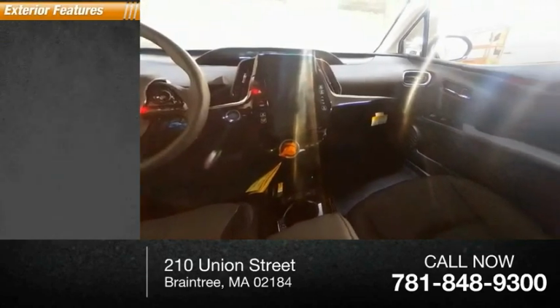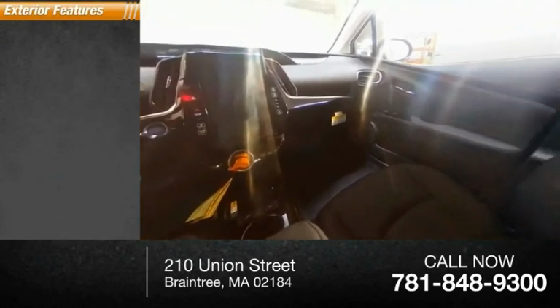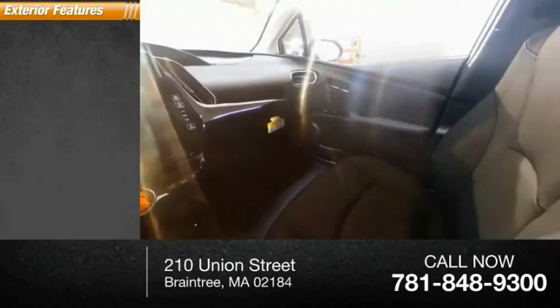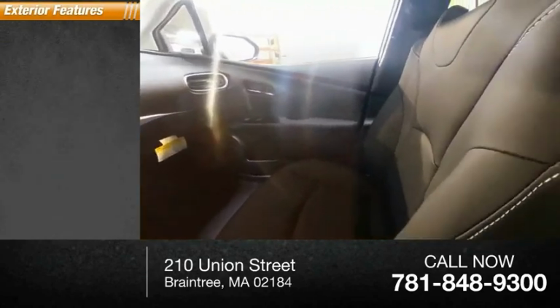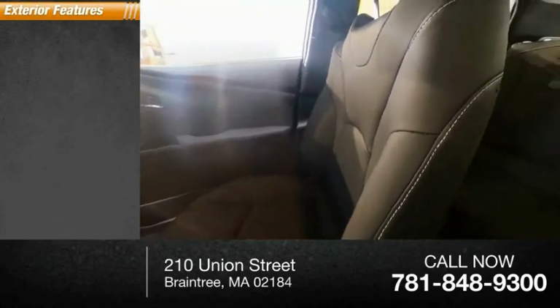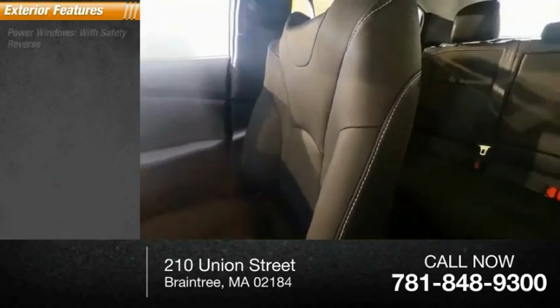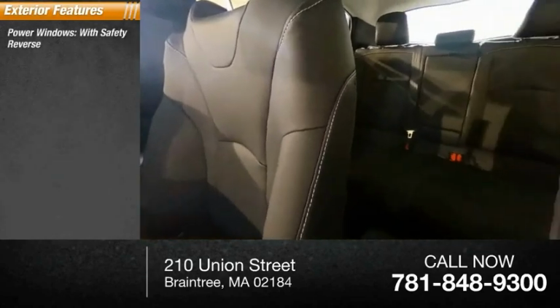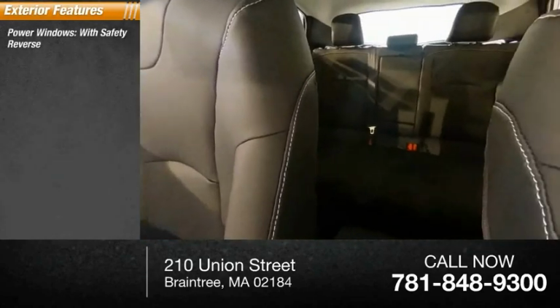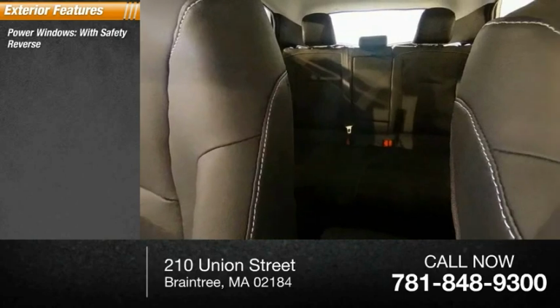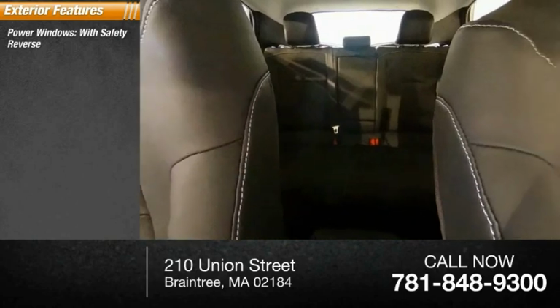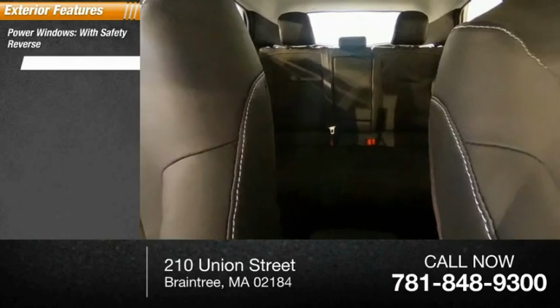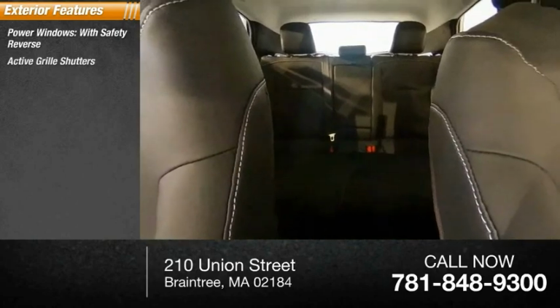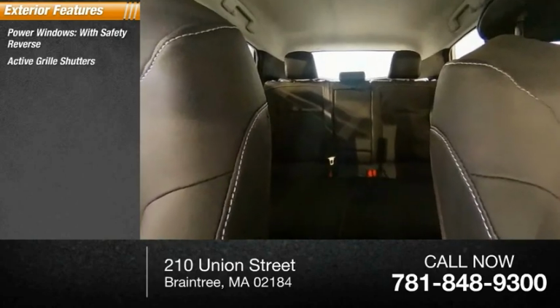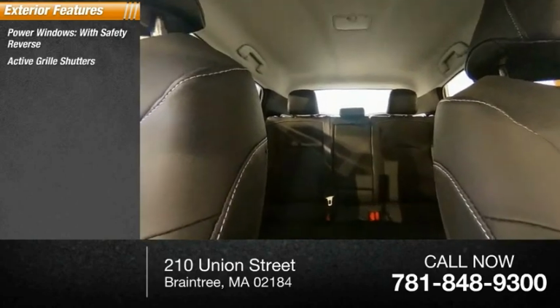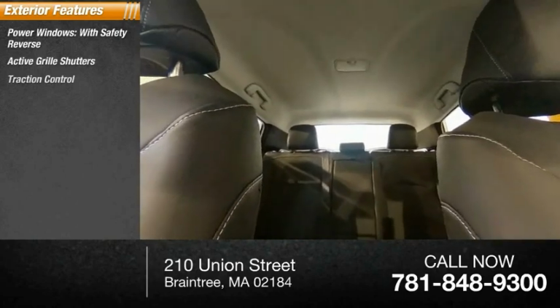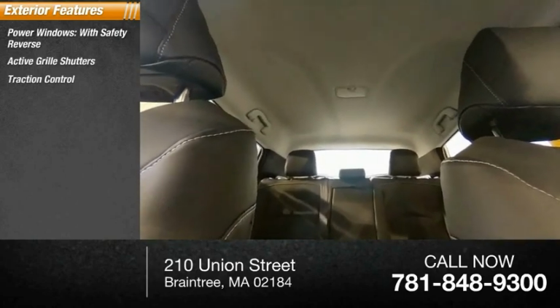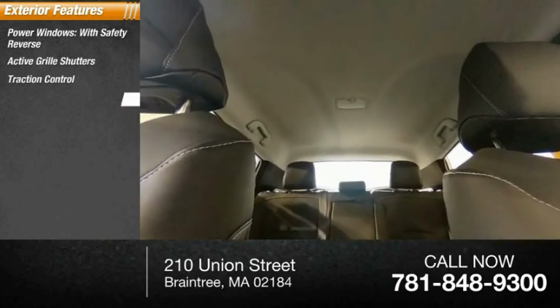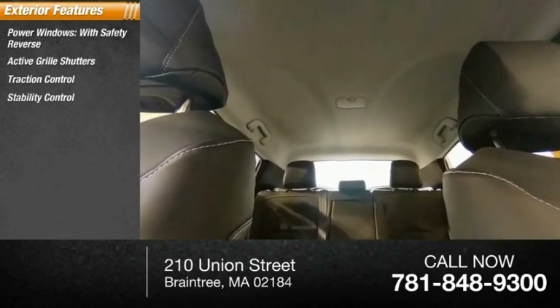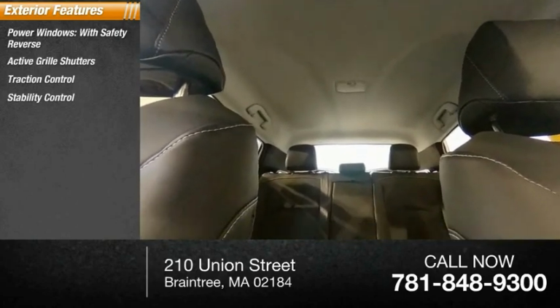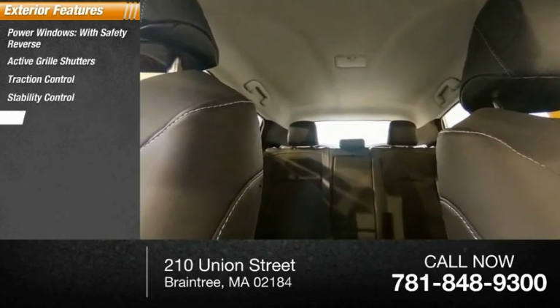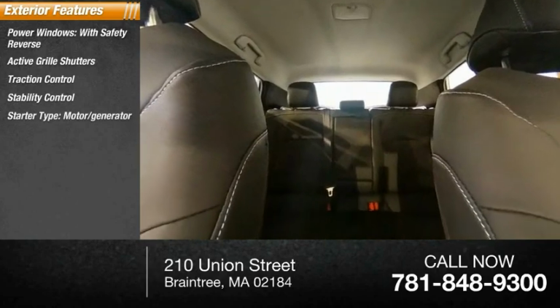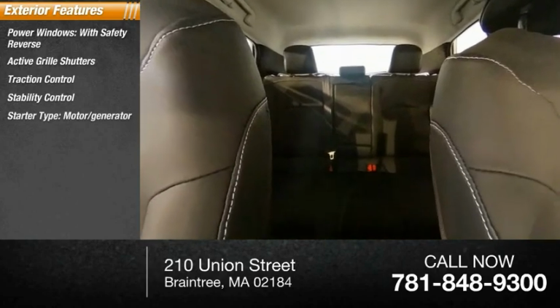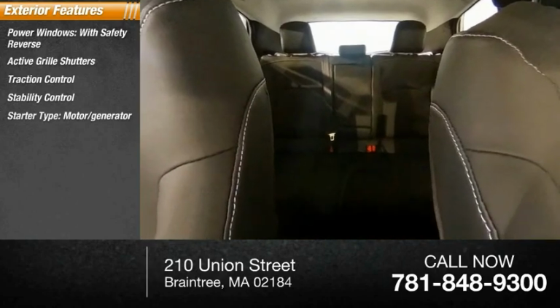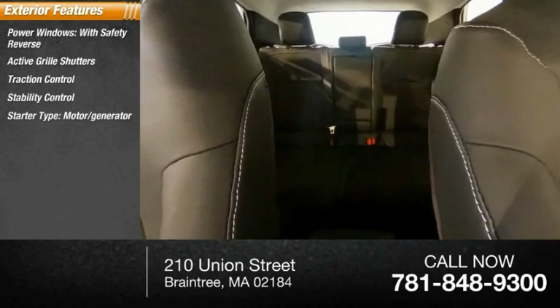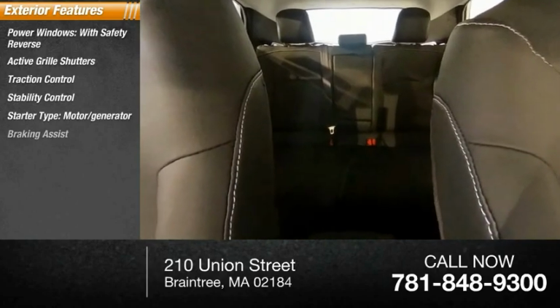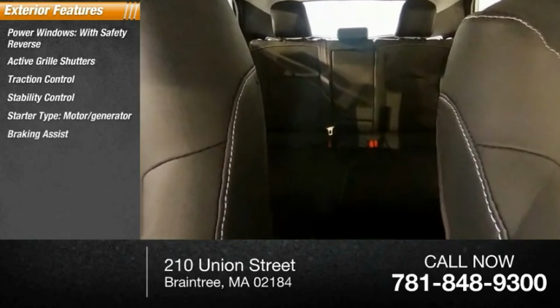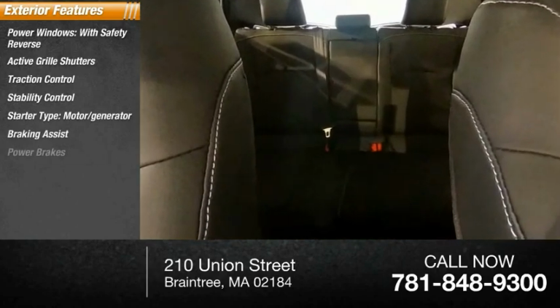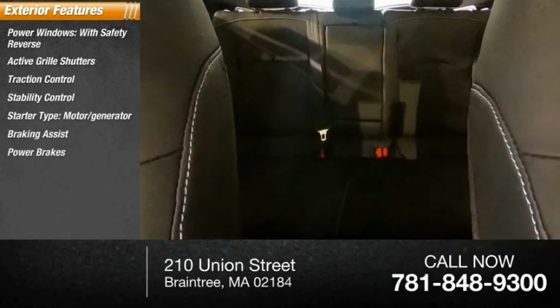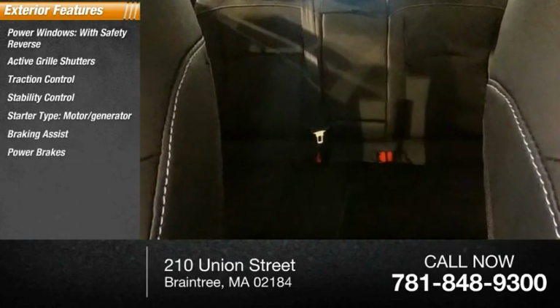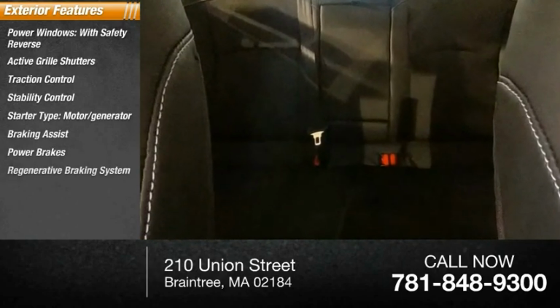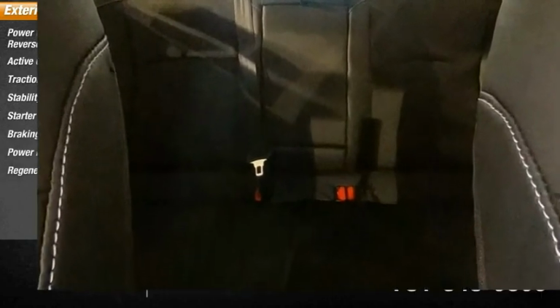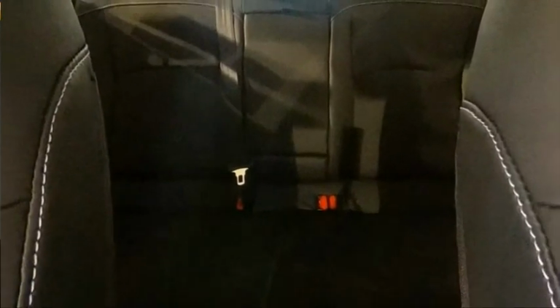Here are some of this vehicle's great options: power windows with safety reverse, active grill shutters, traction control, stability control, starter type motor generator, braking assist, power brakes, and a regenerative braking system.